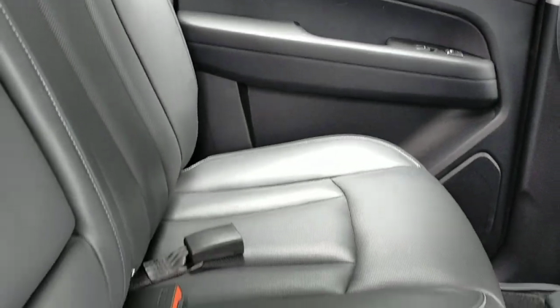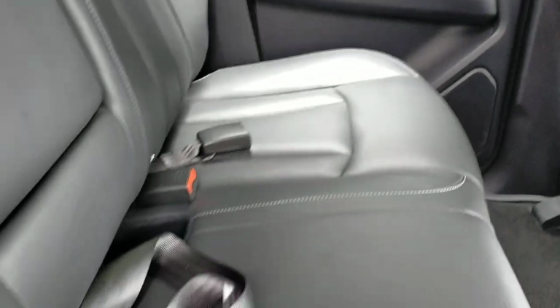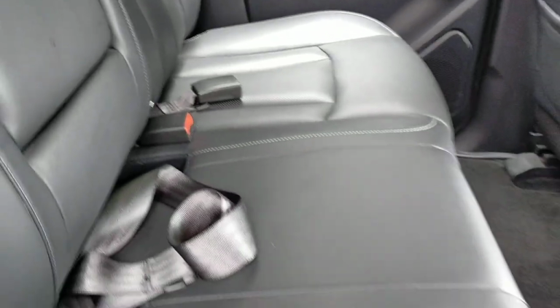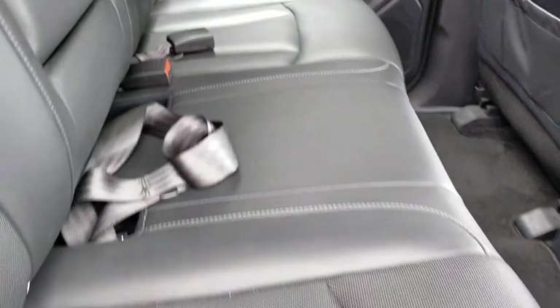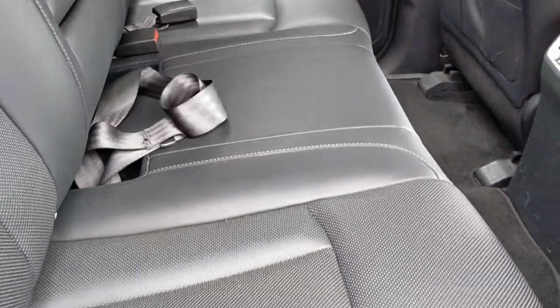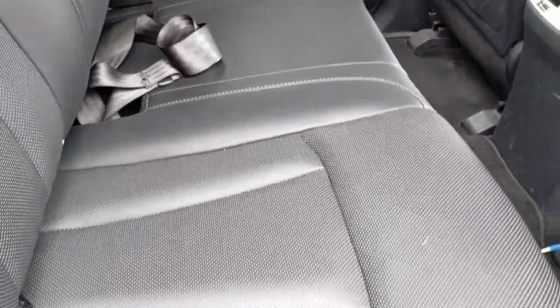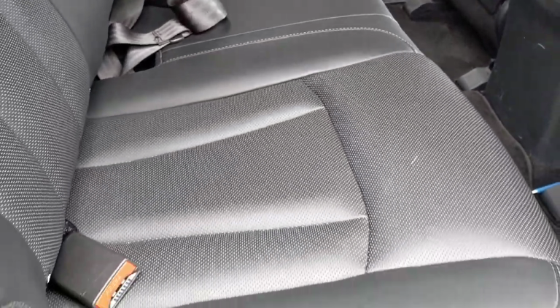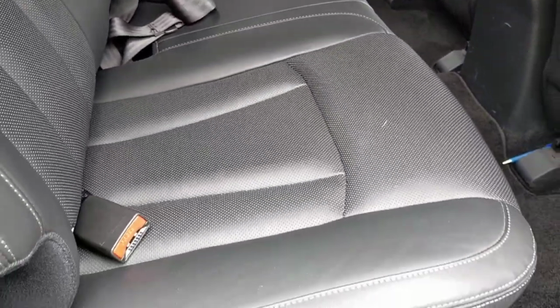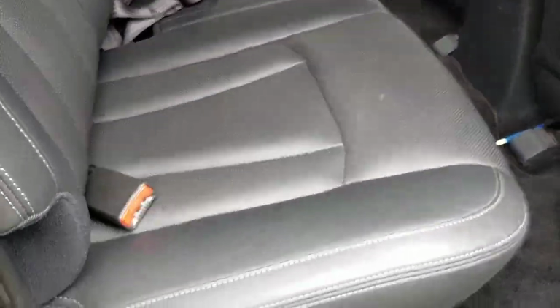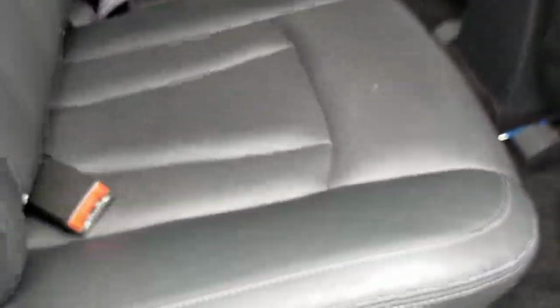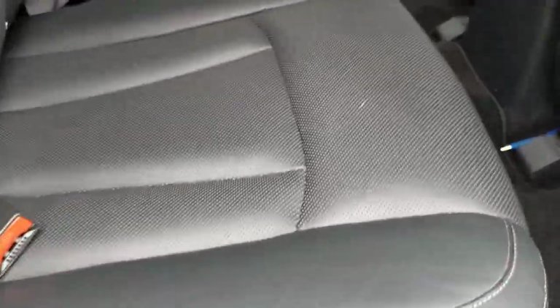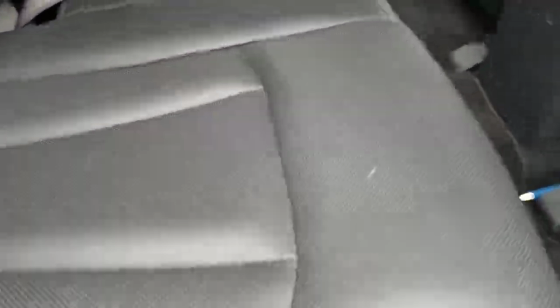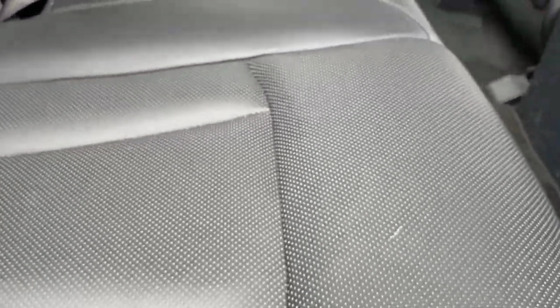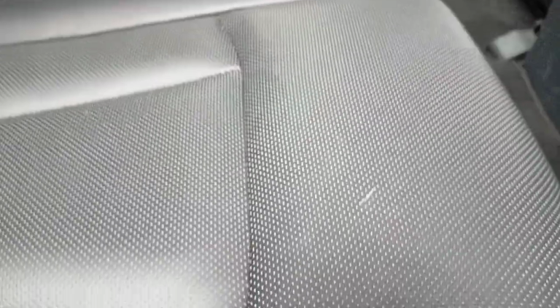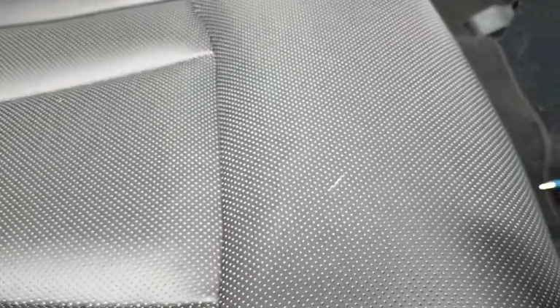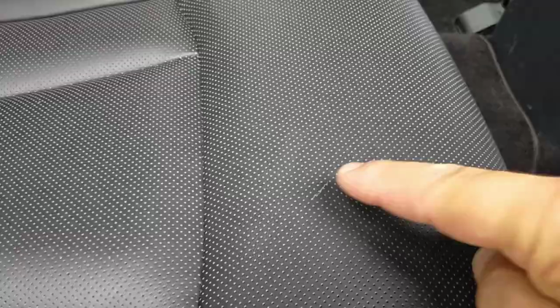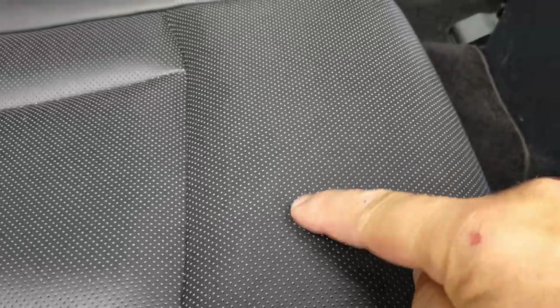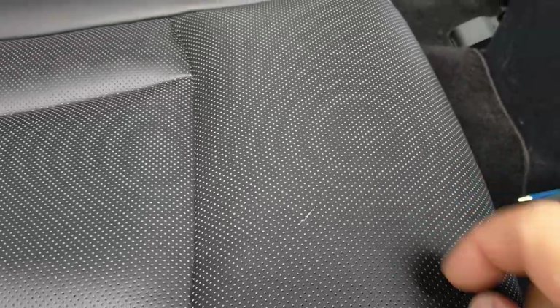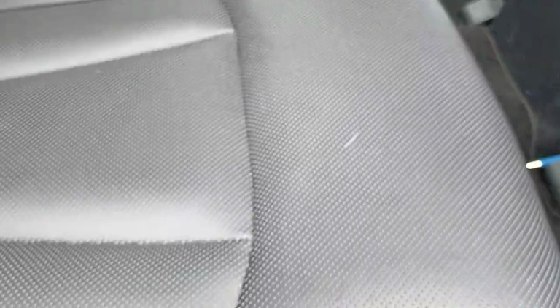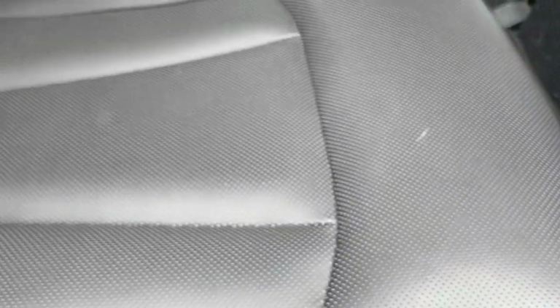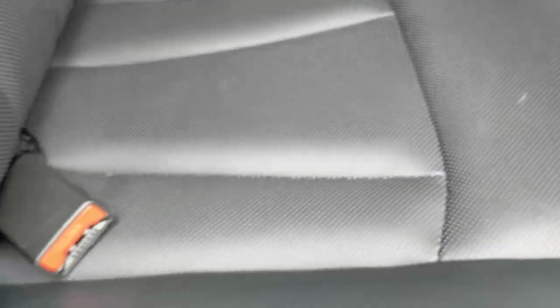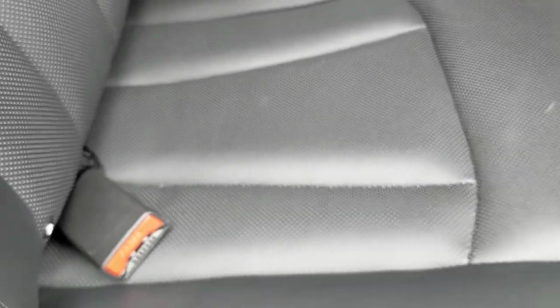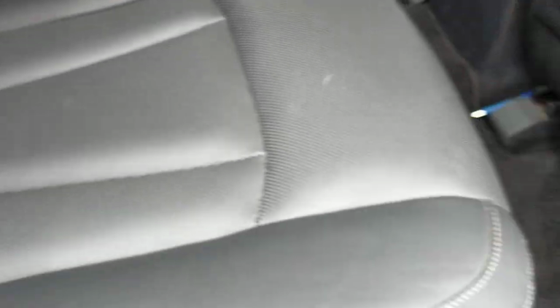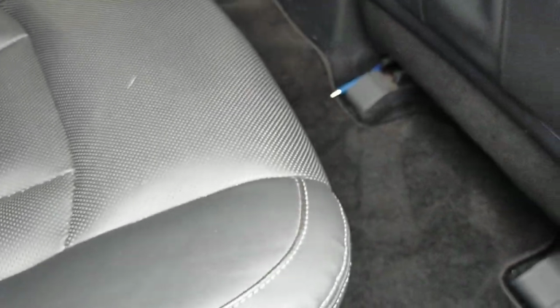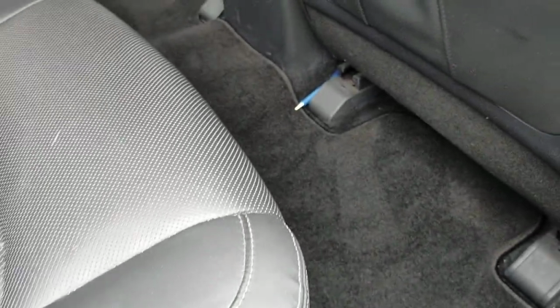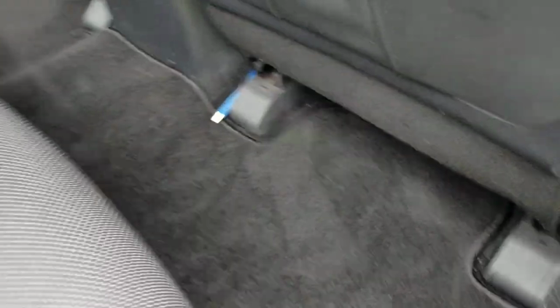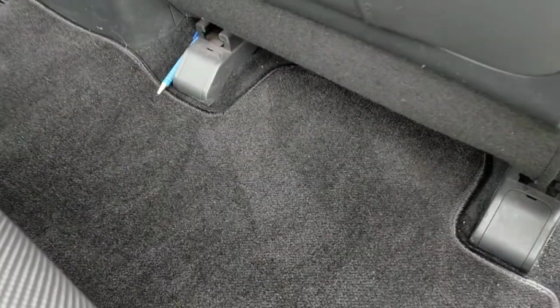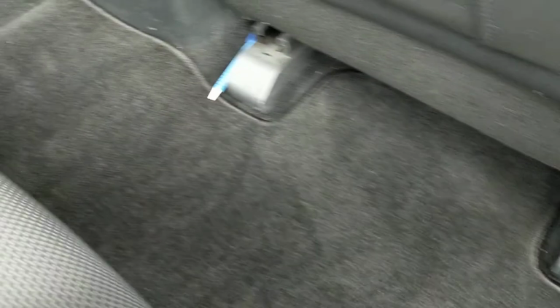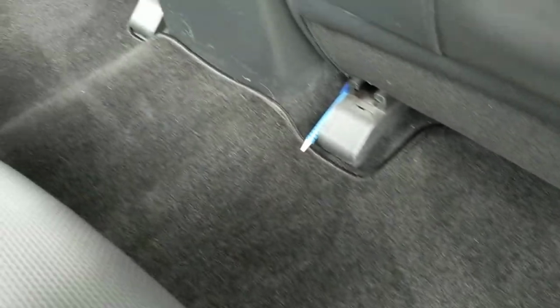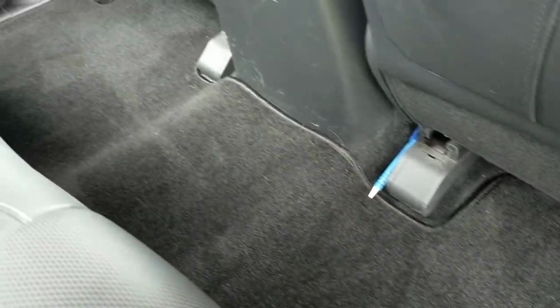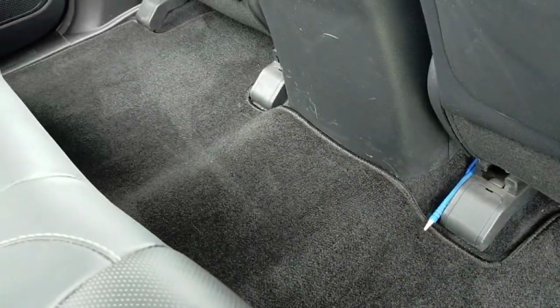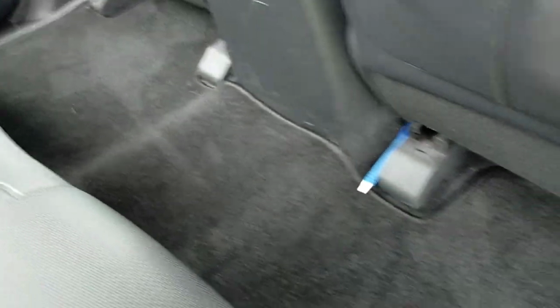The seats are okay. Just a light scuff mark here. A bit of wear. It's got a factory mat as well.